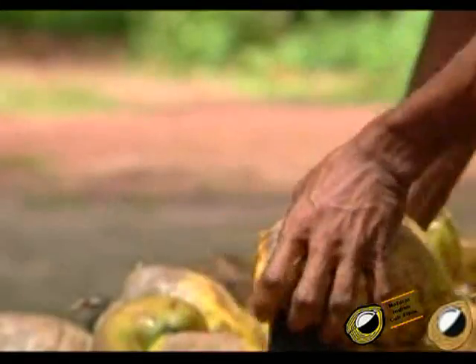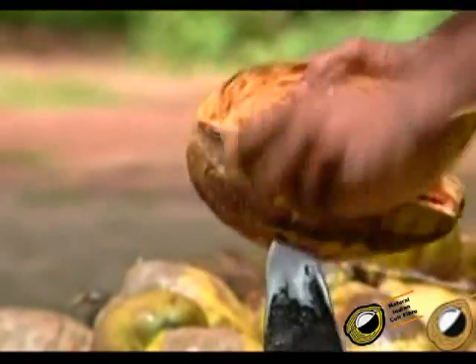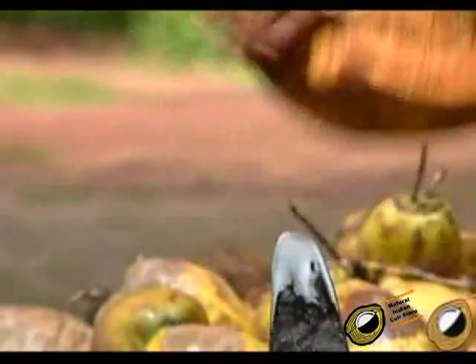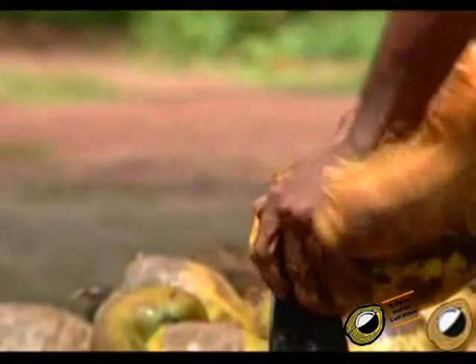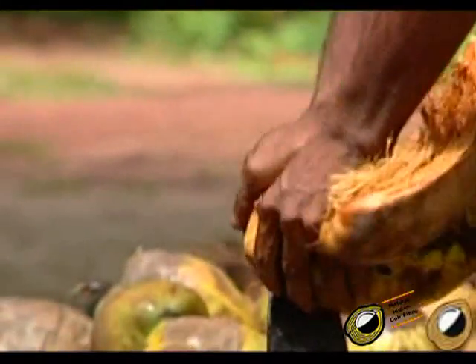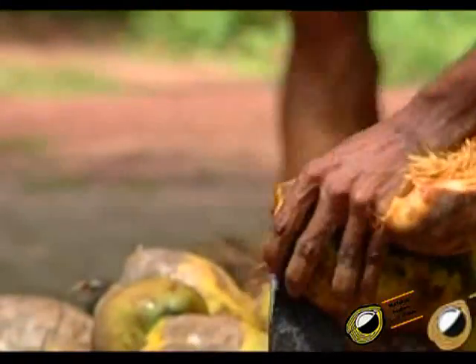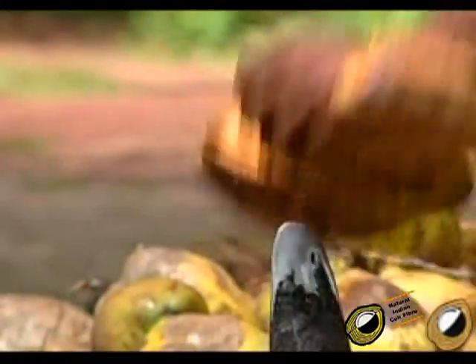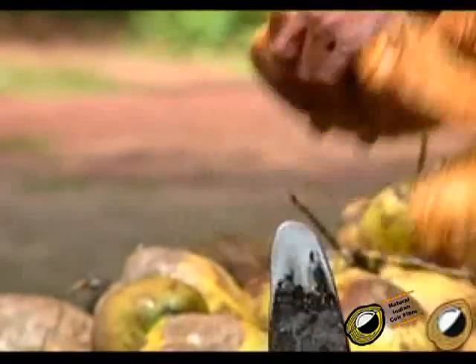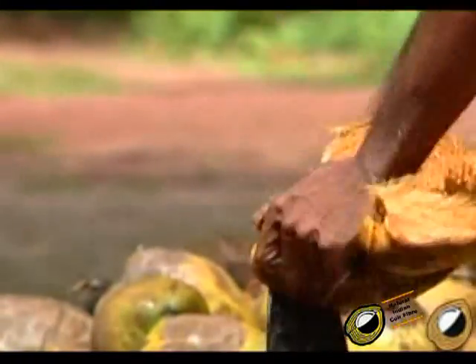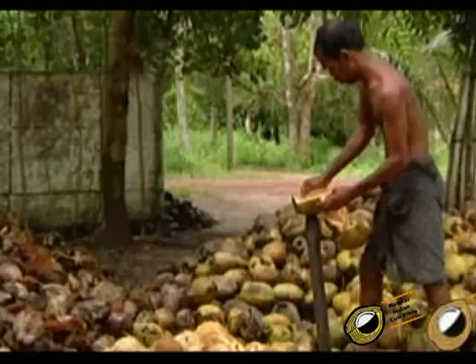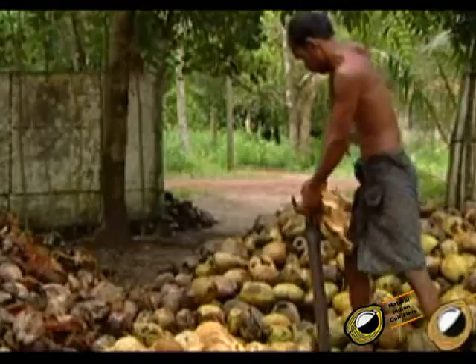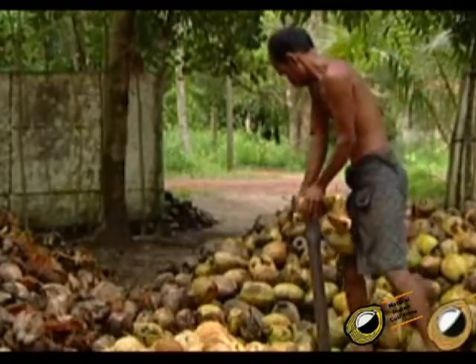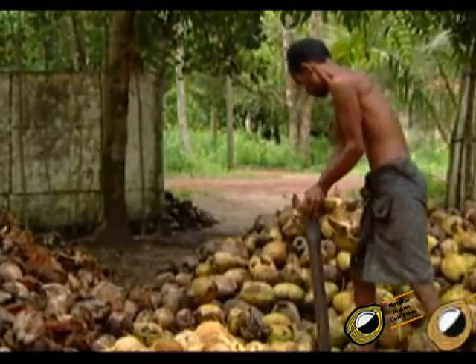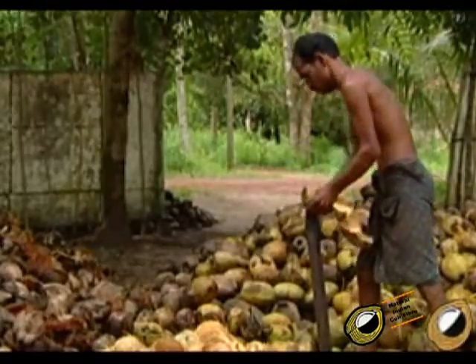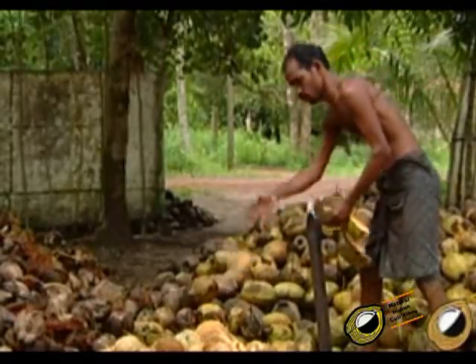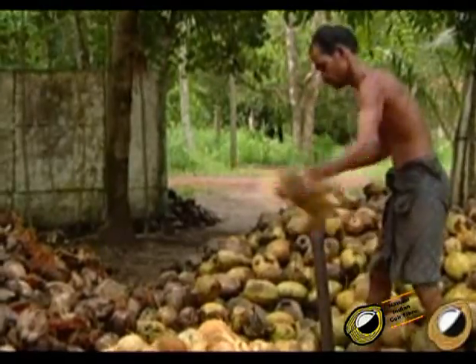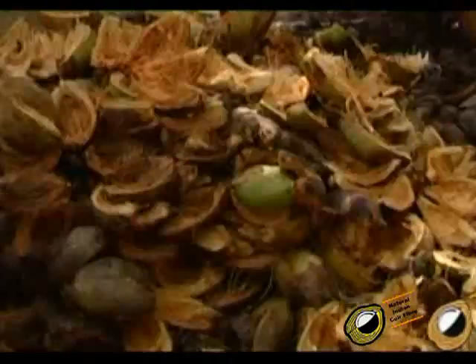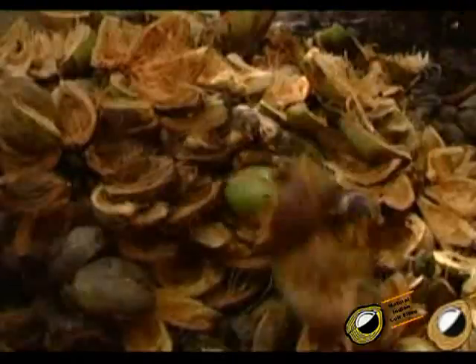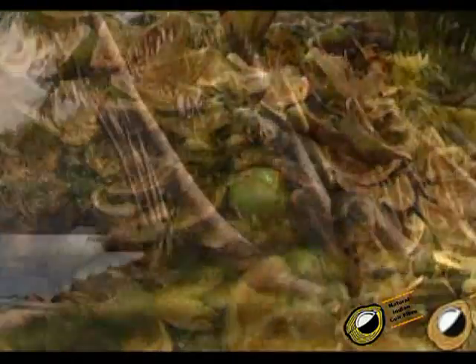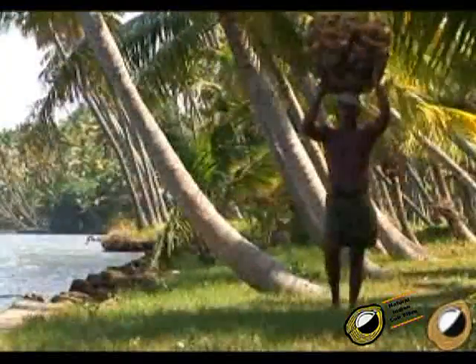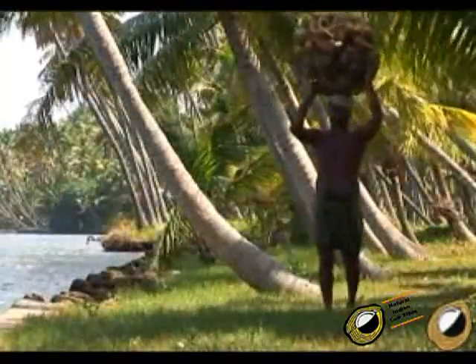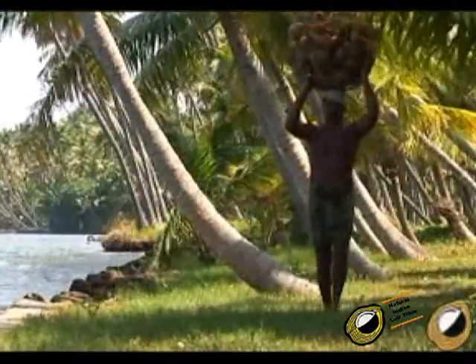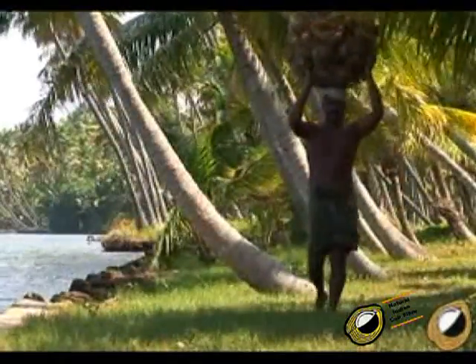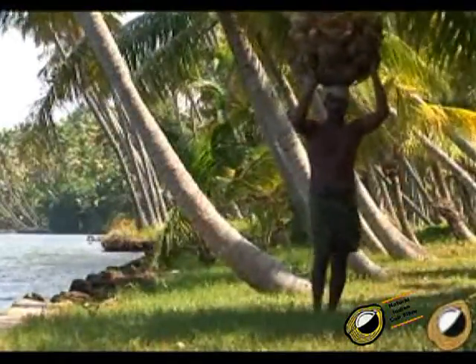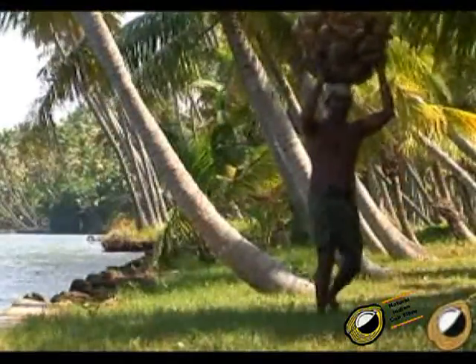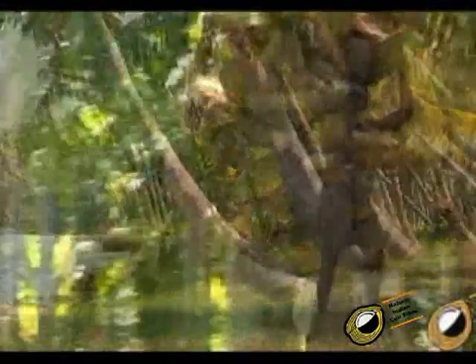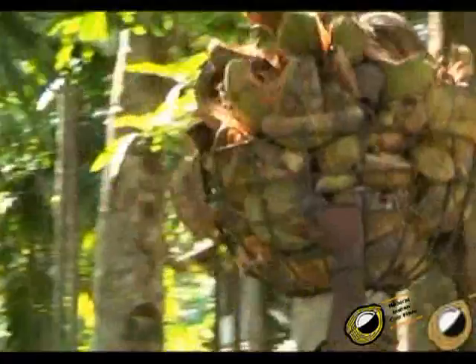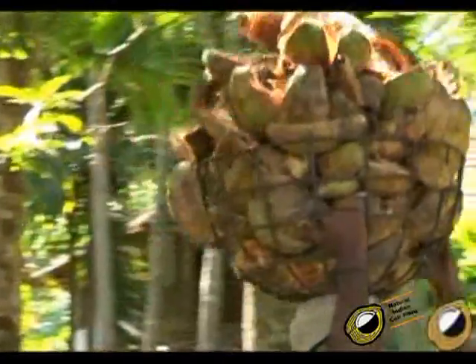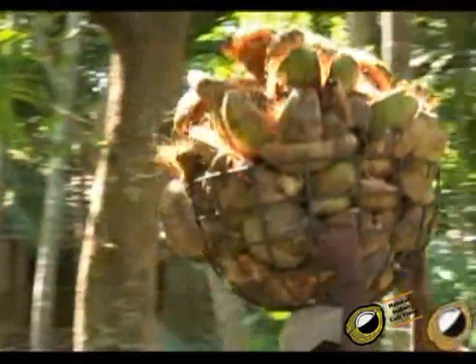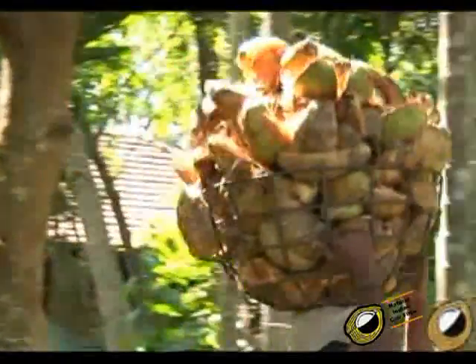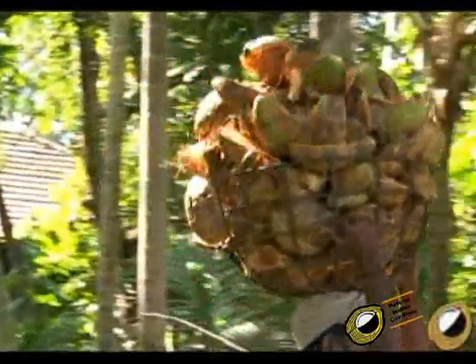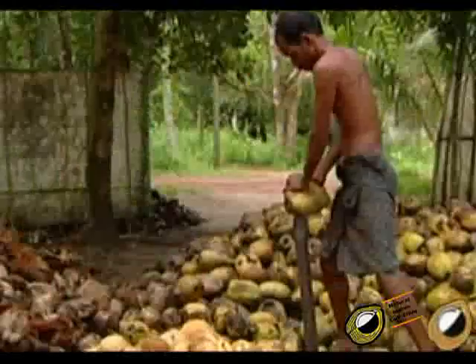This breaks the husk into three or four segments. Depending on the efficiency, a worker is capable of dehusking about 1500 to 2000 coconuts in a day.